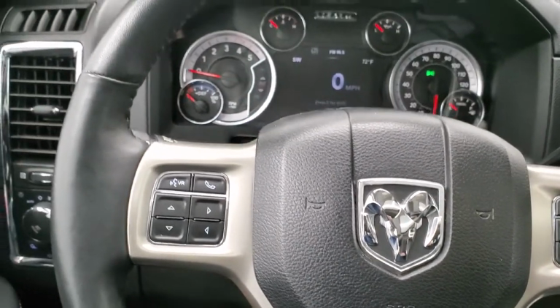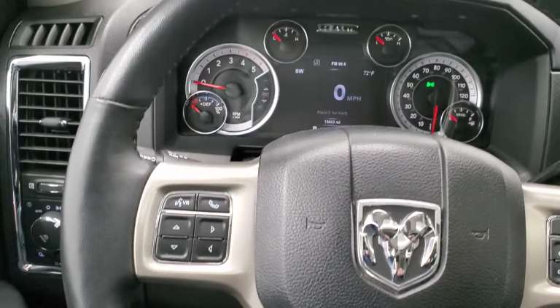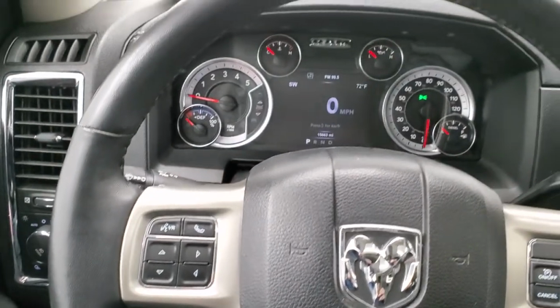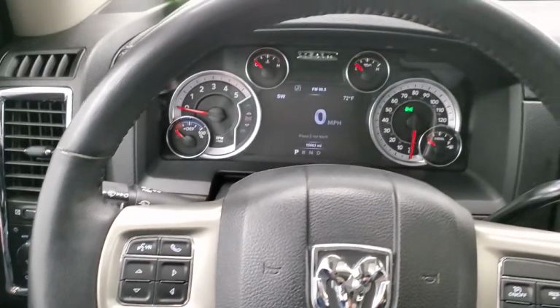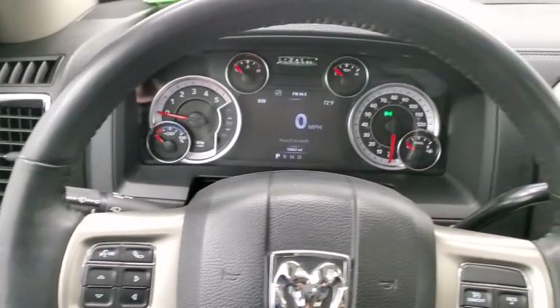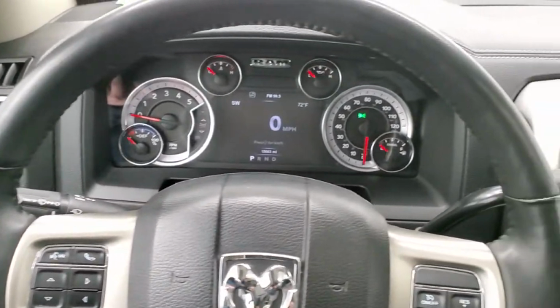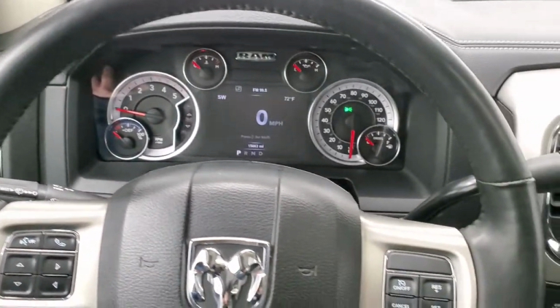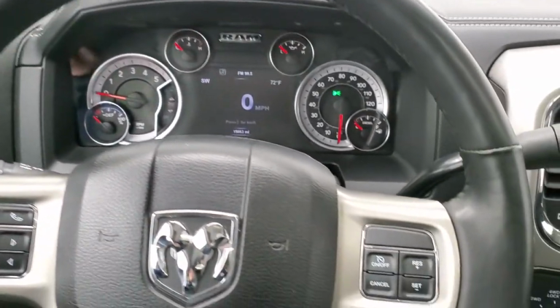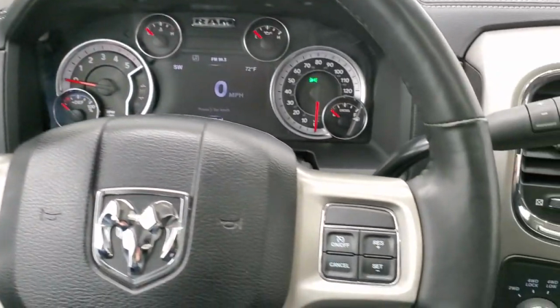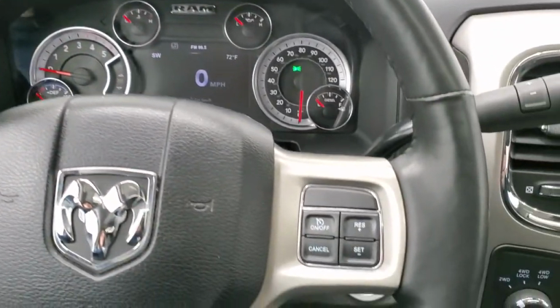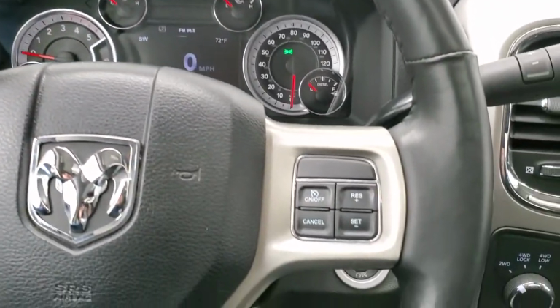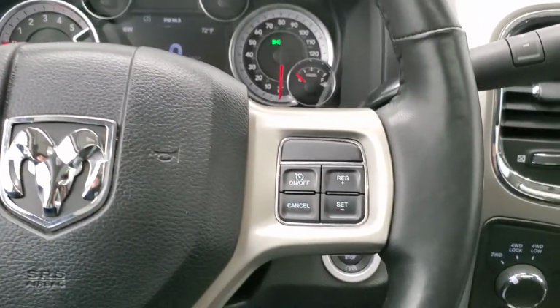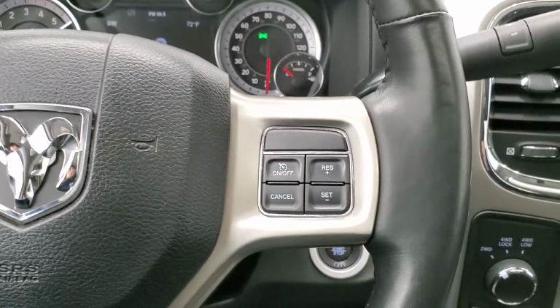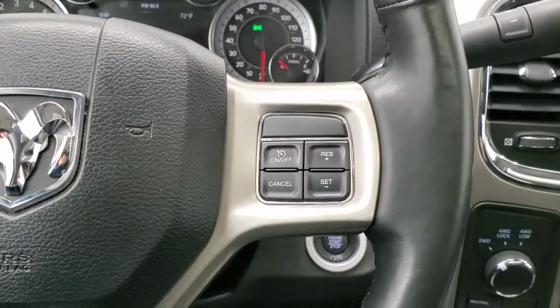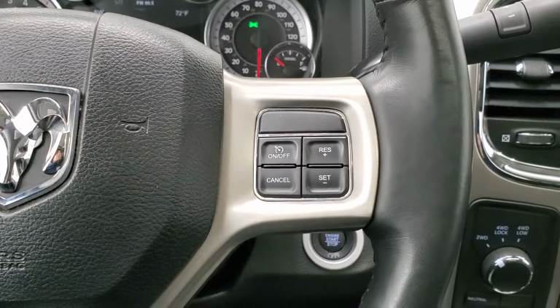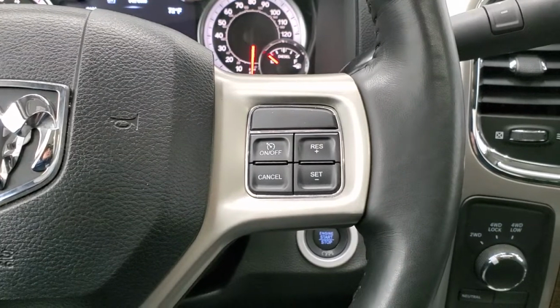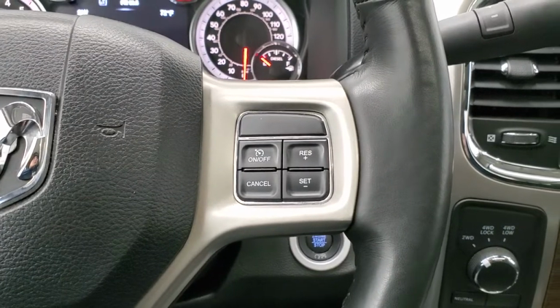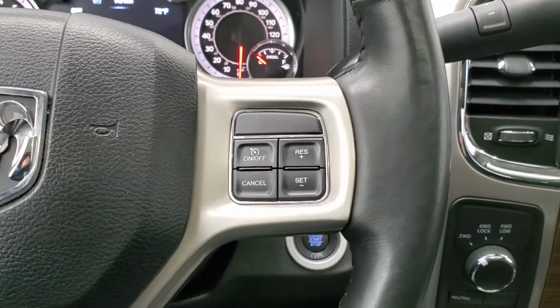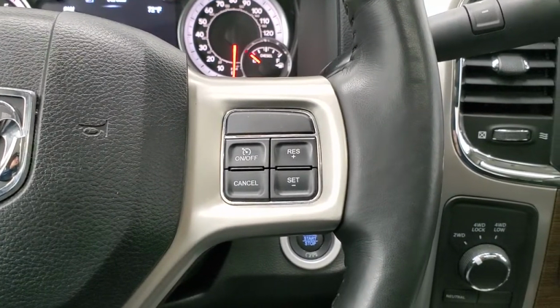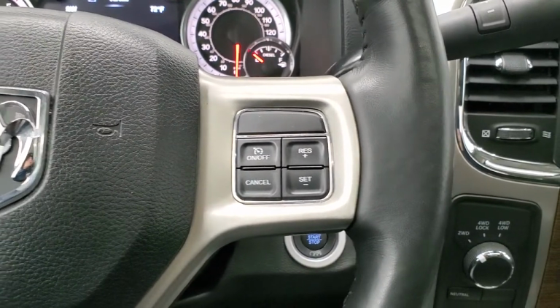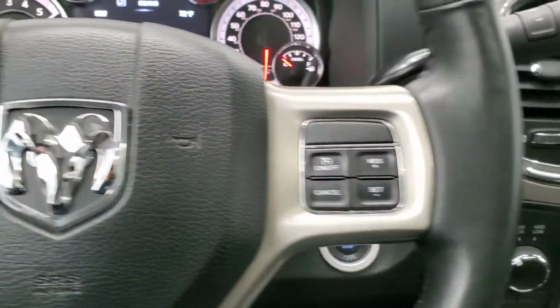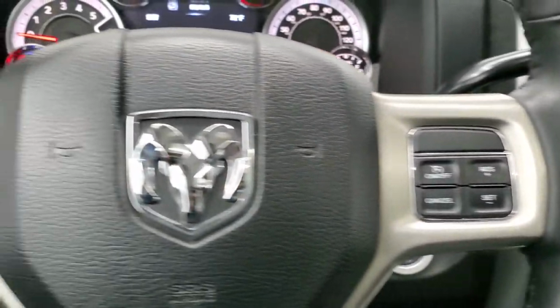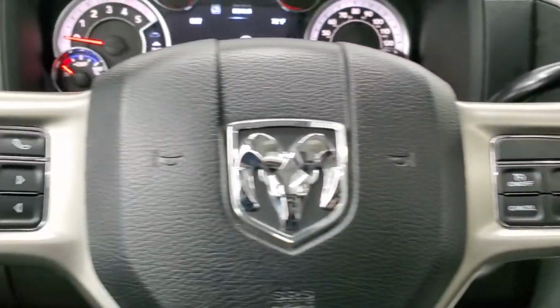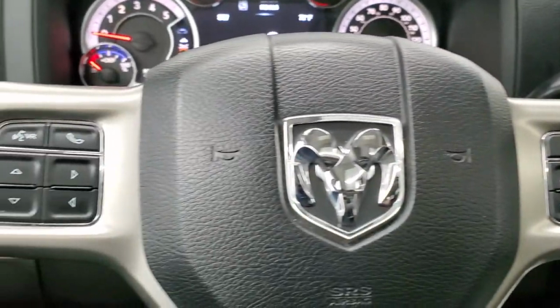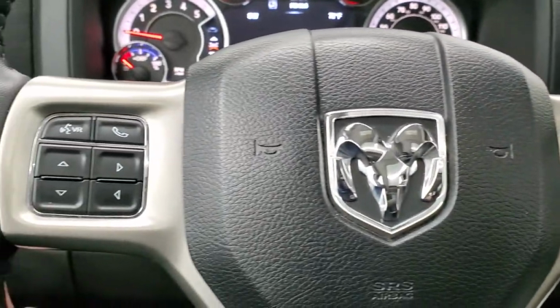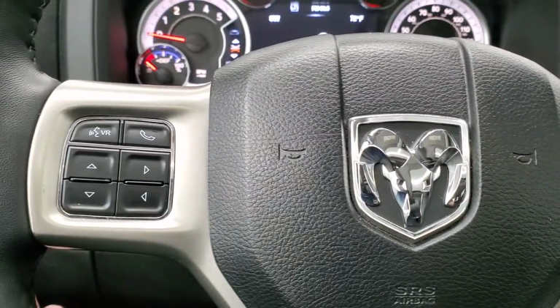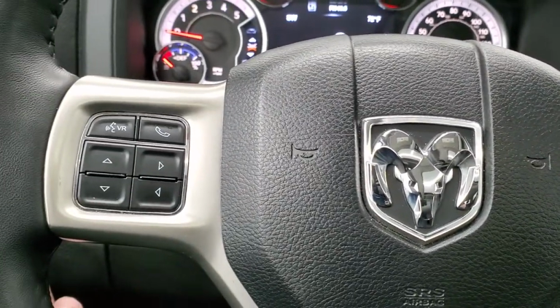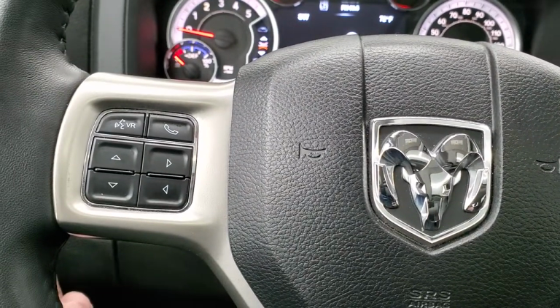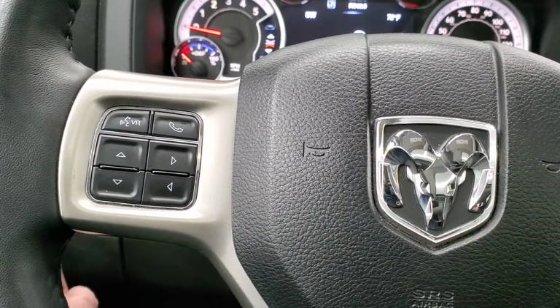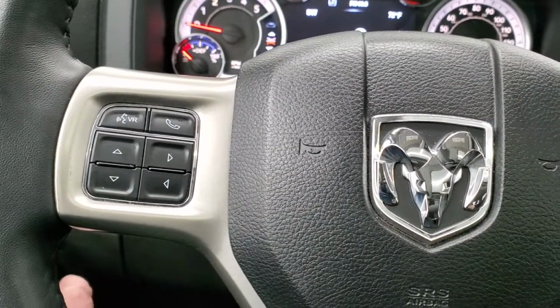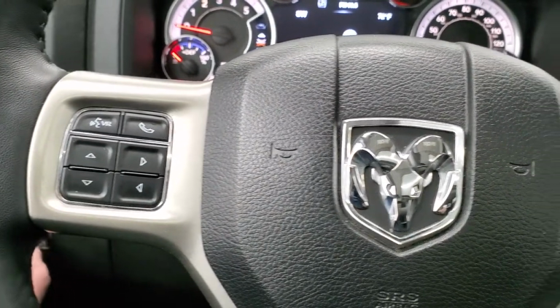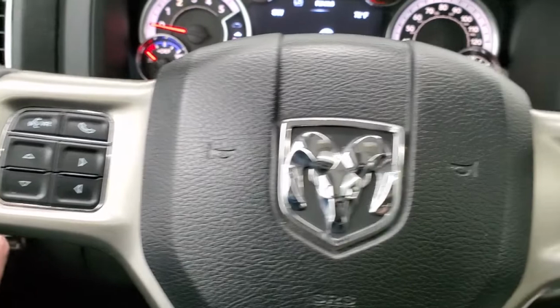It comes with the heated leather-wrapped steering wheel. Cruise controls are on the right. Bluetooth and information center controls are on the left.